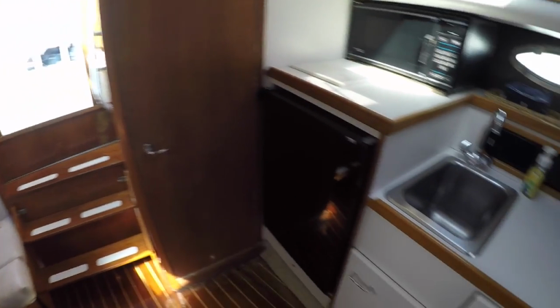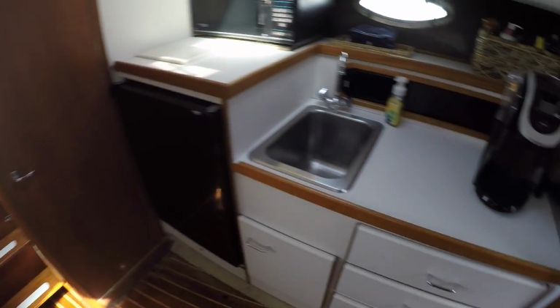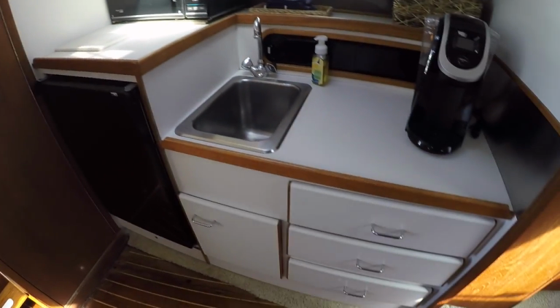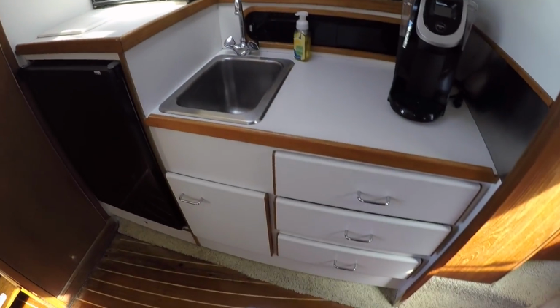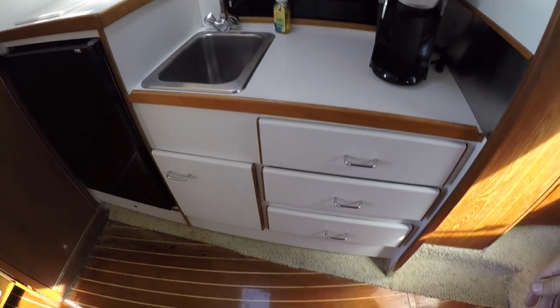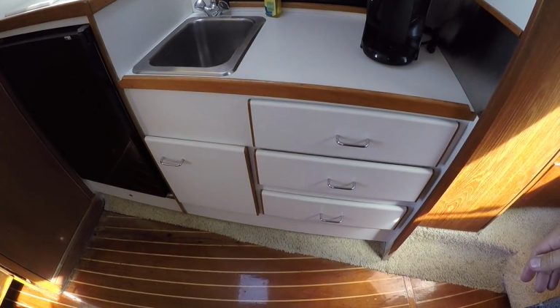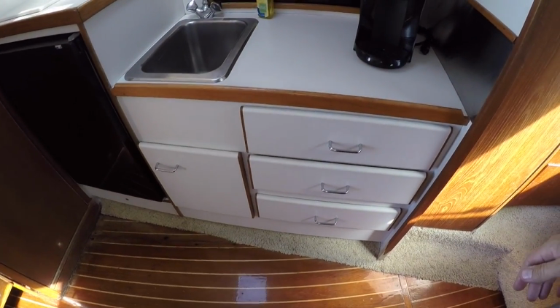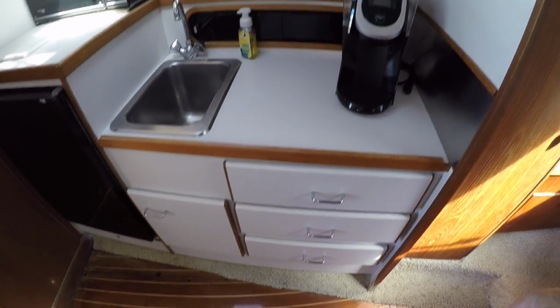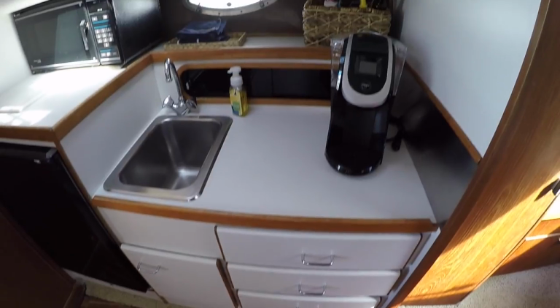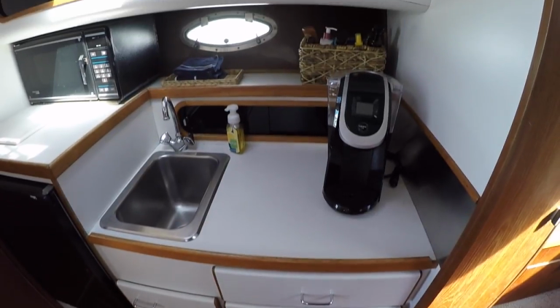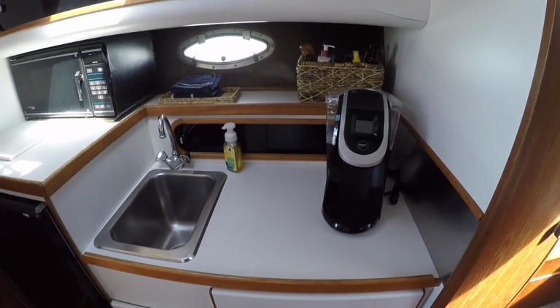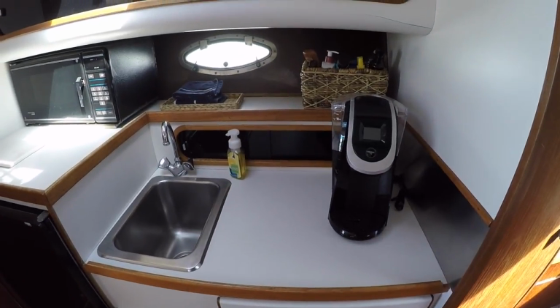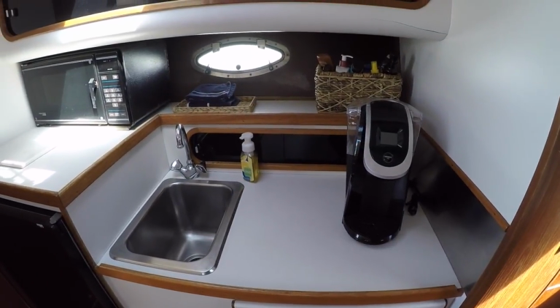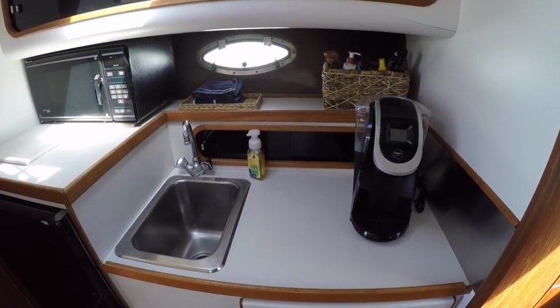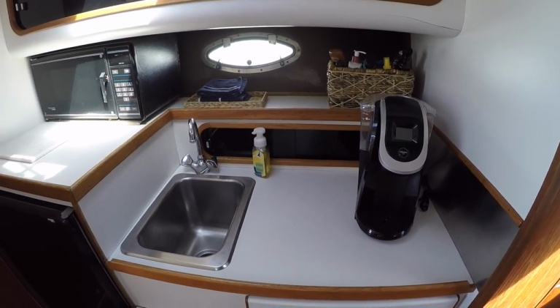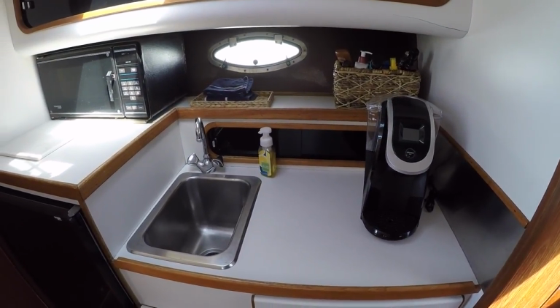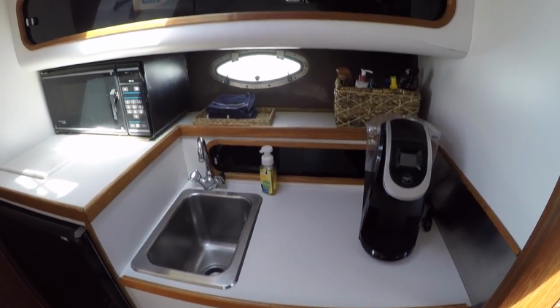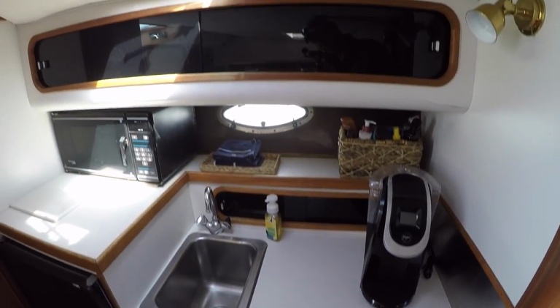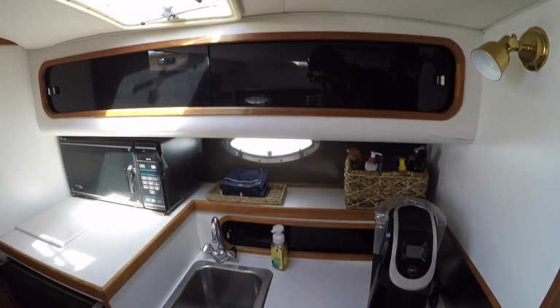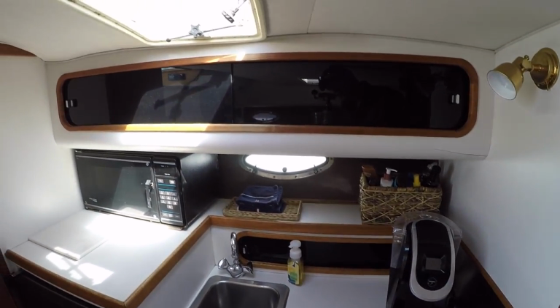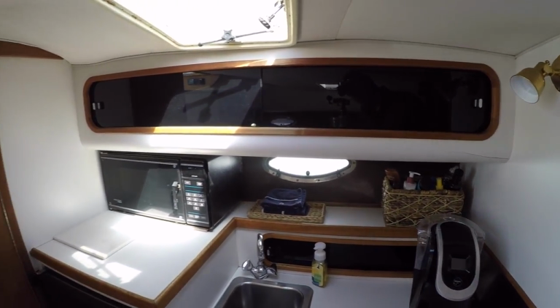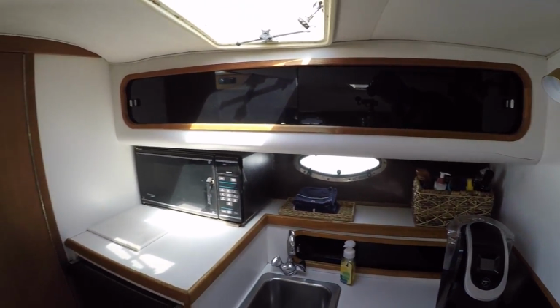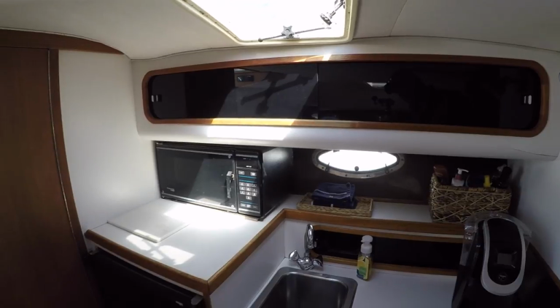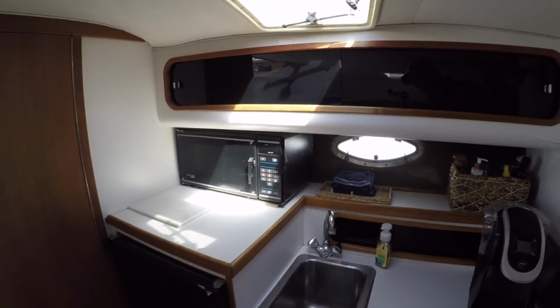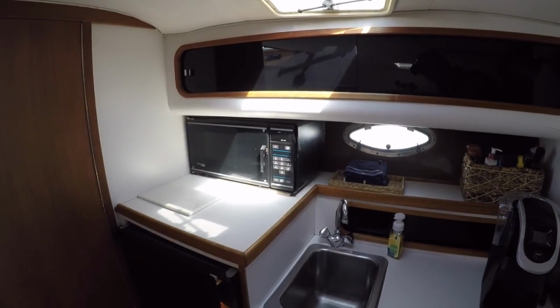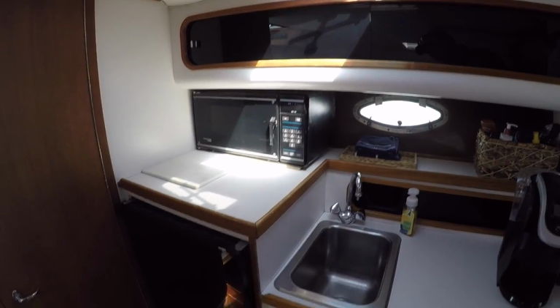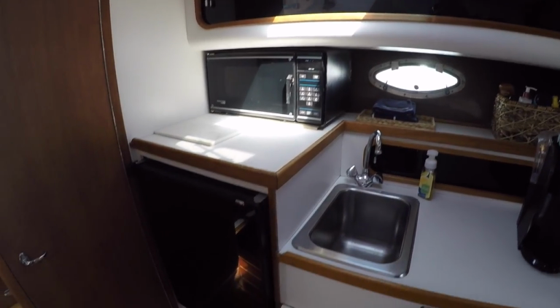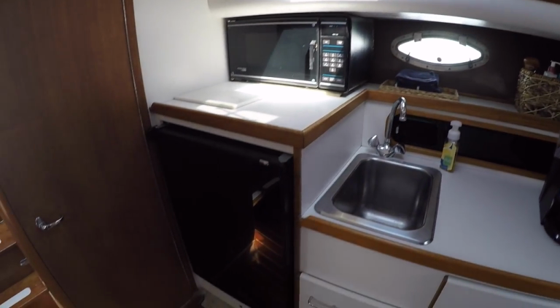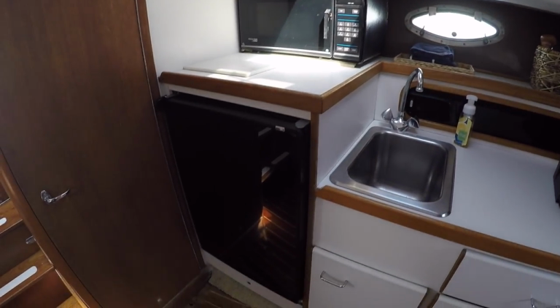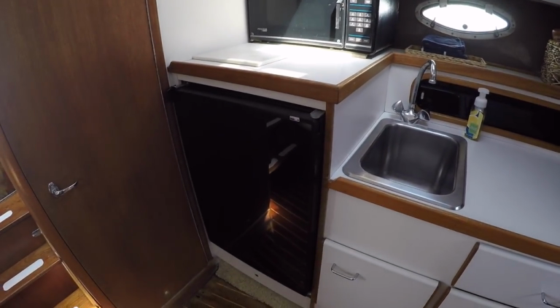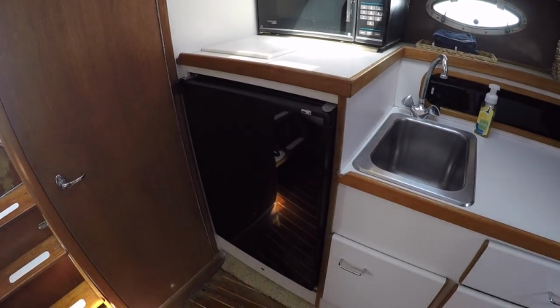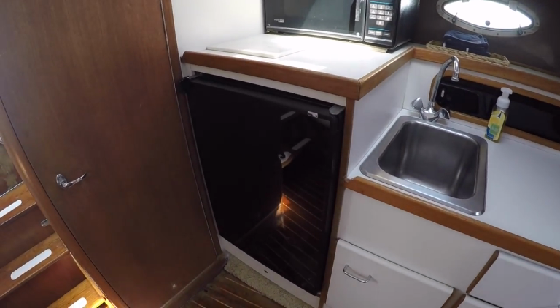Here in our galley, we have great storage. There's a coffee maker, storage behind, storage above, a microwave, and the updated Norcold refrigerator.